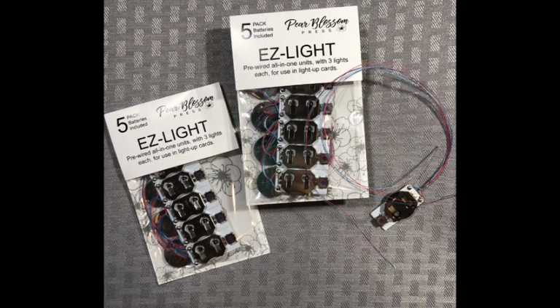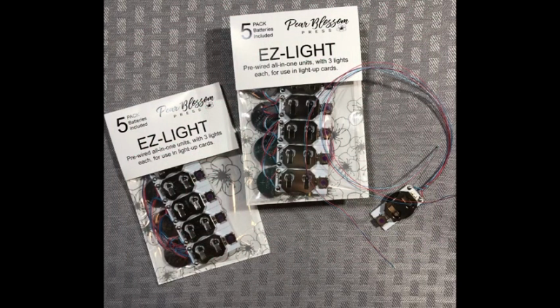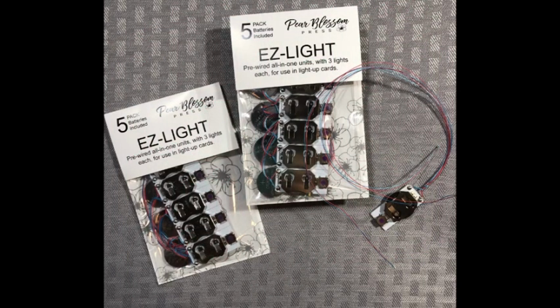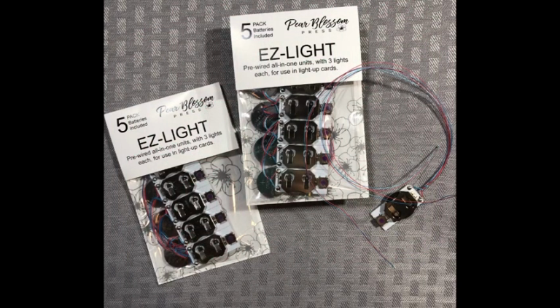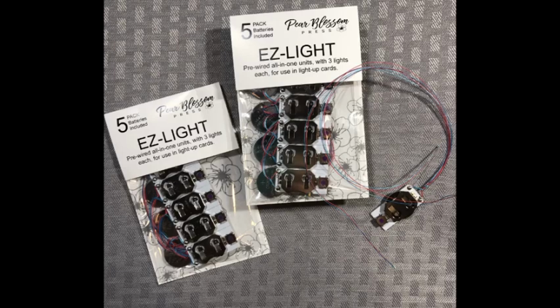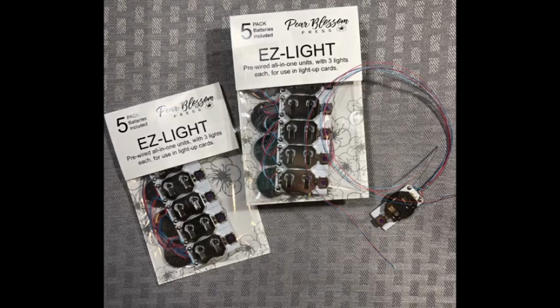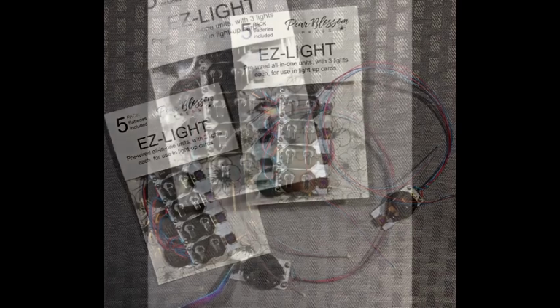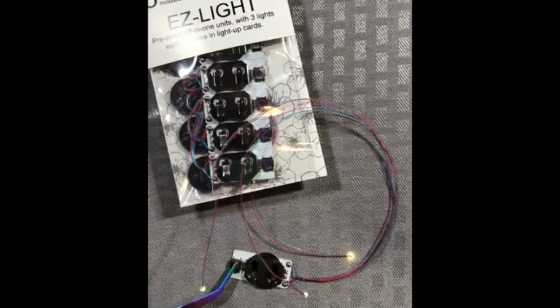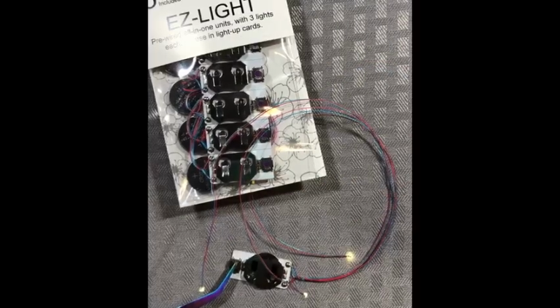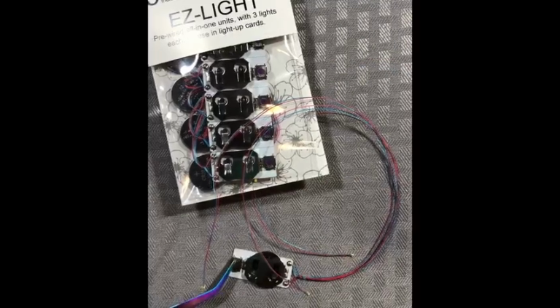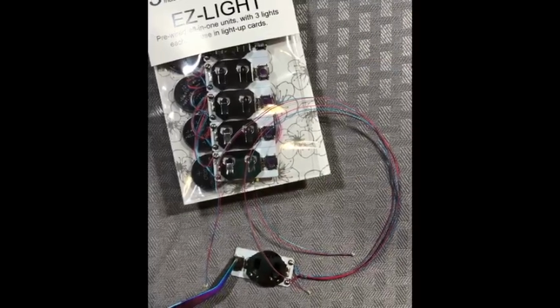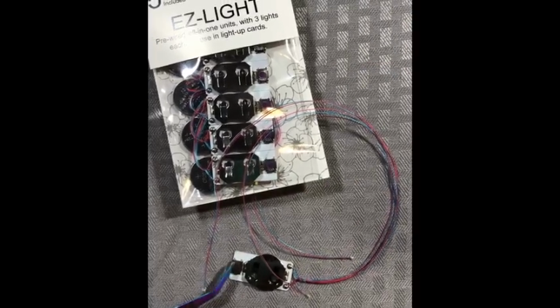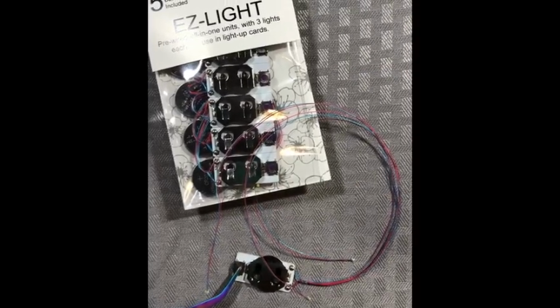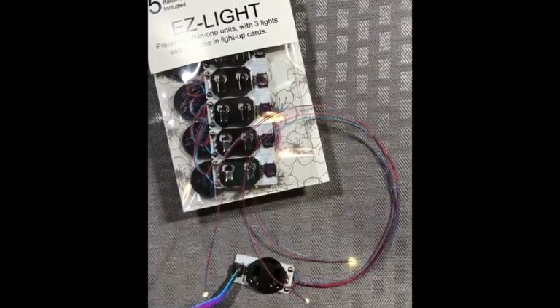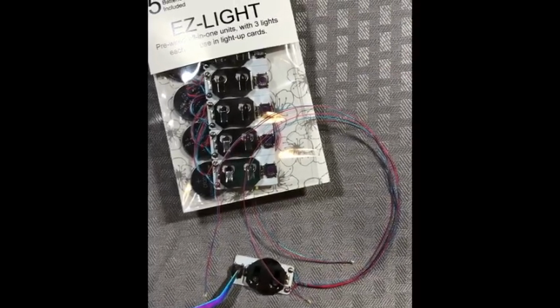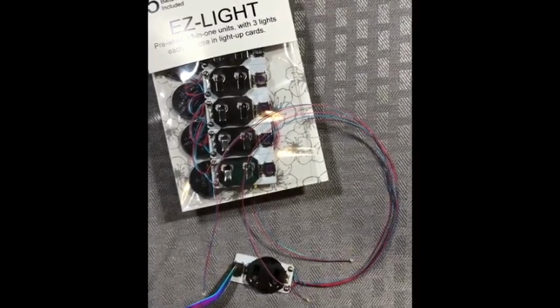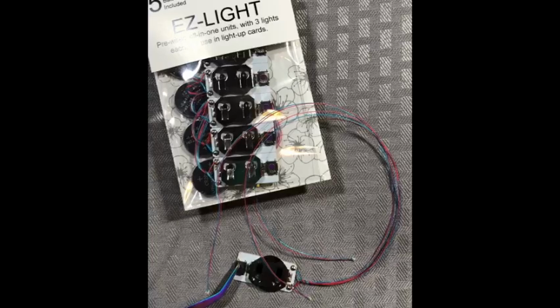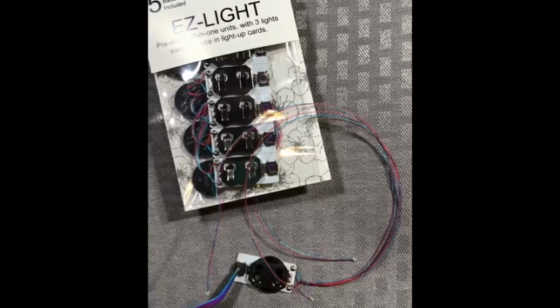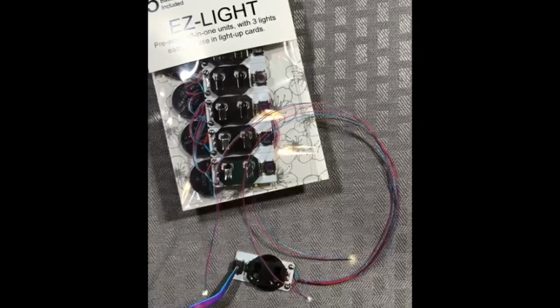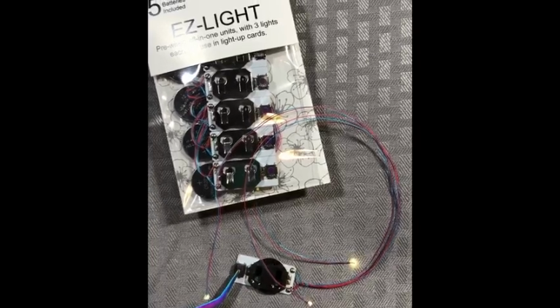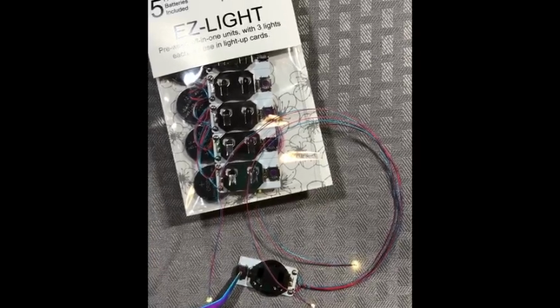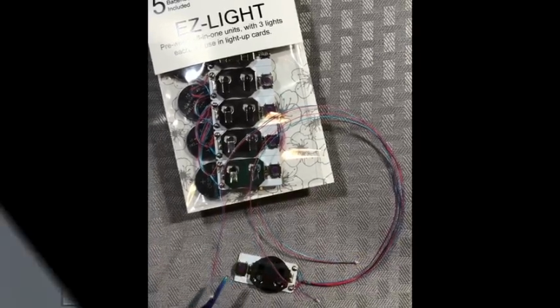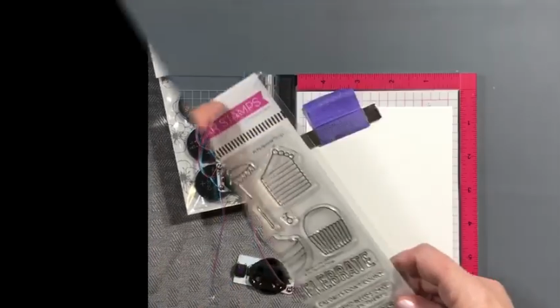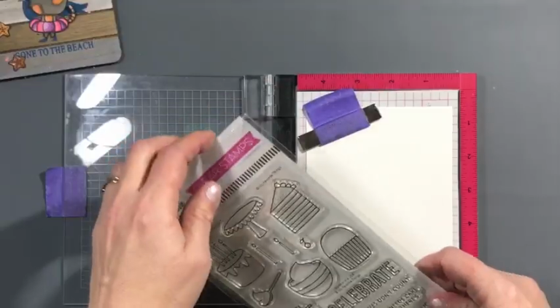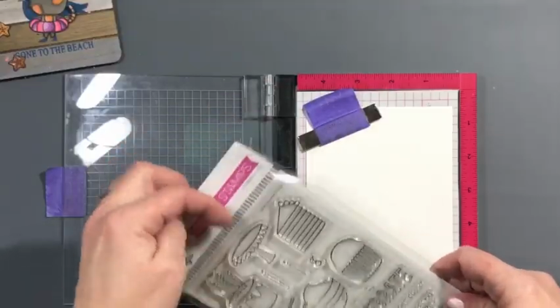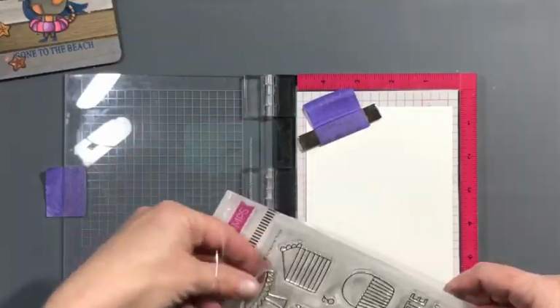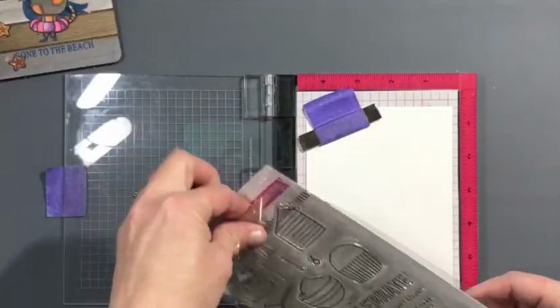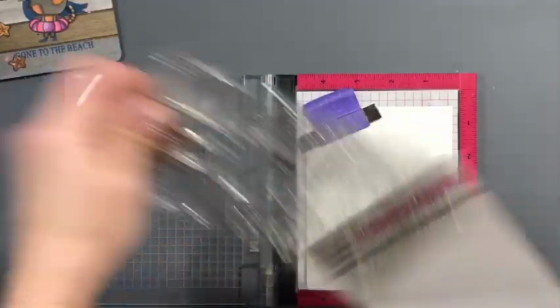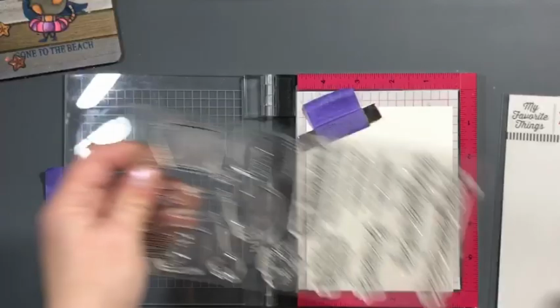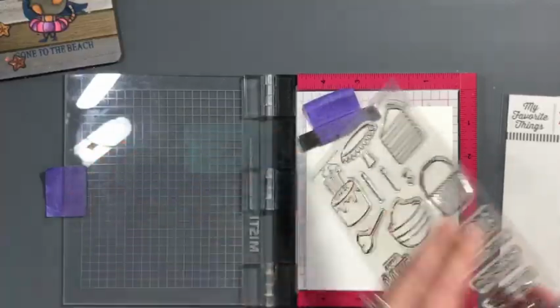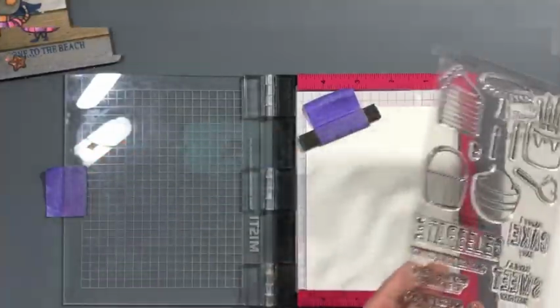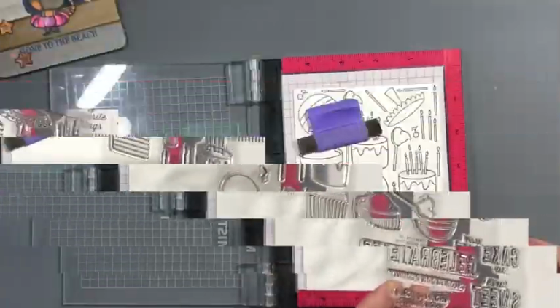Look at this — just pop the battery in, push a button, and they're already ready to go. I am using the stamp set Birthdays Take the Cake by MFT for this card.